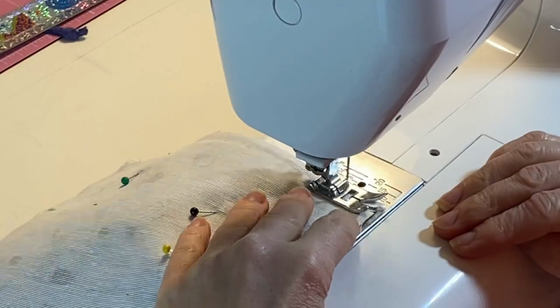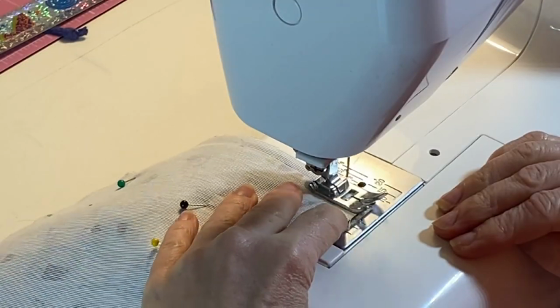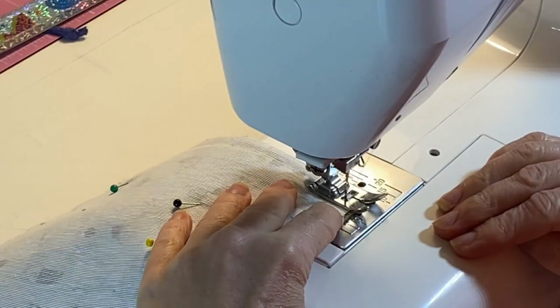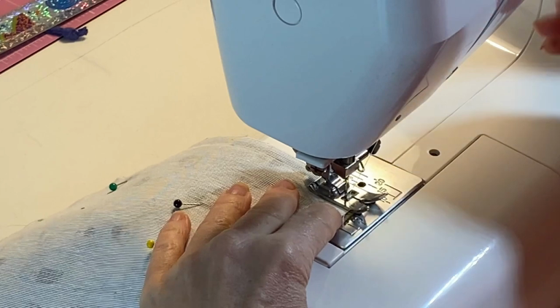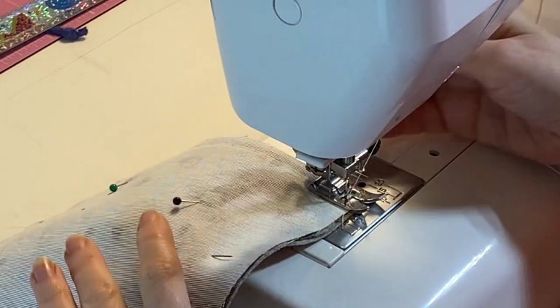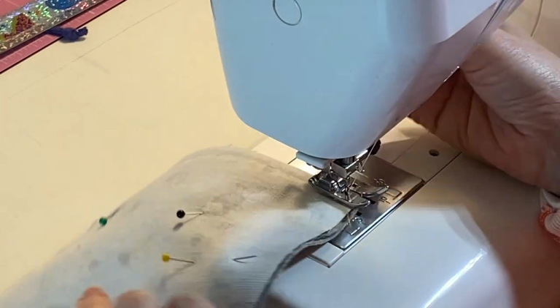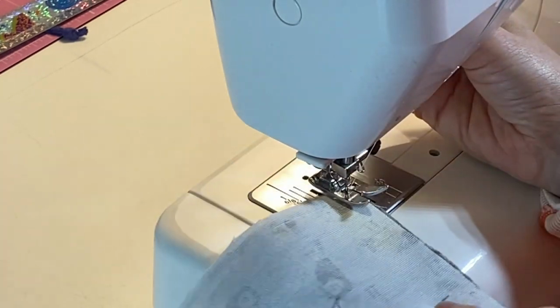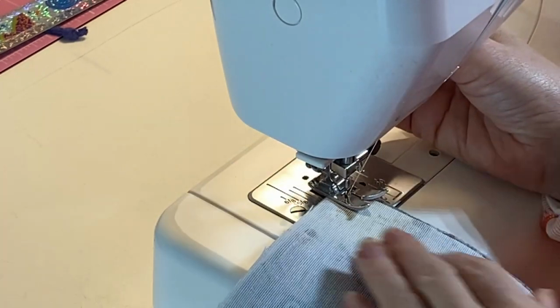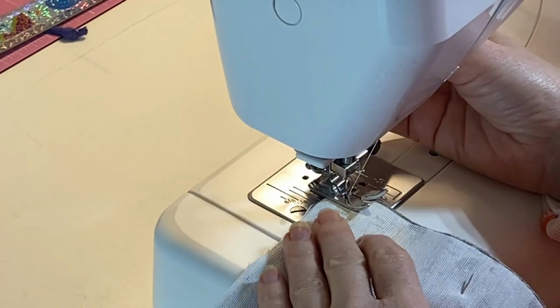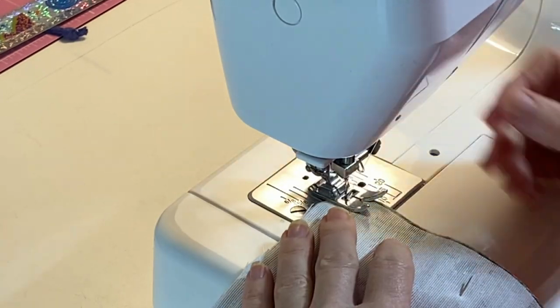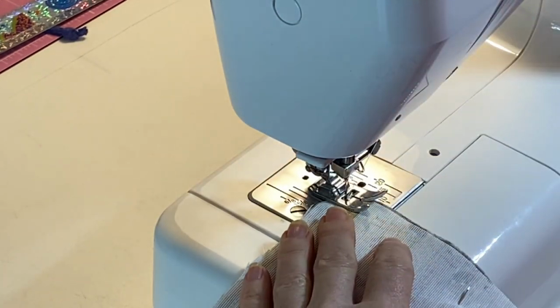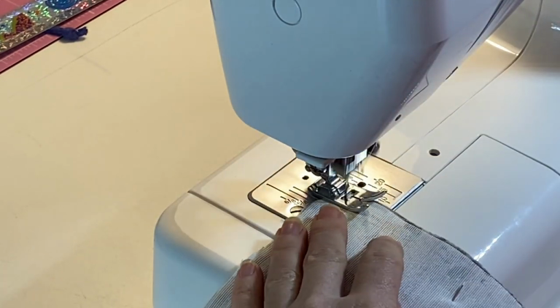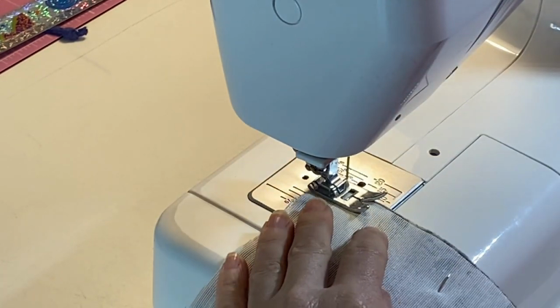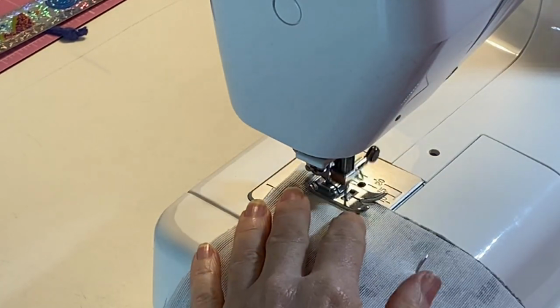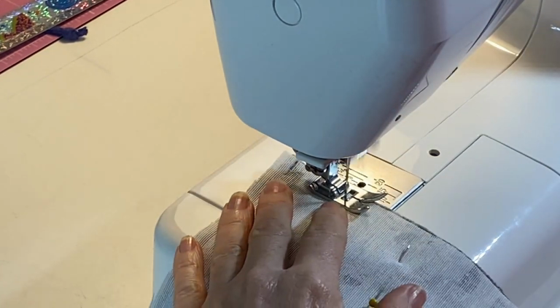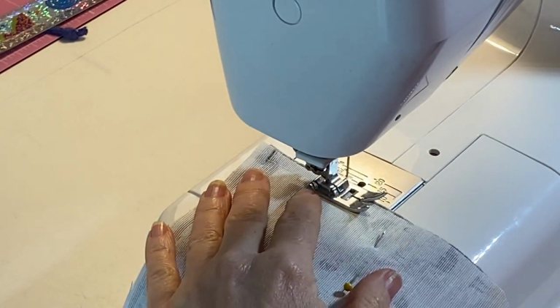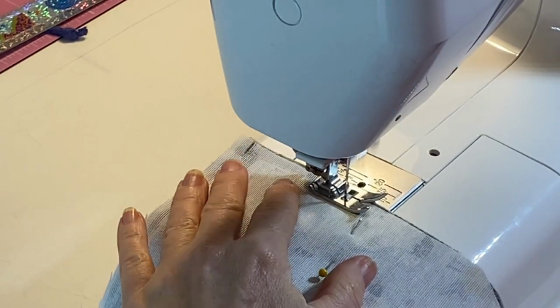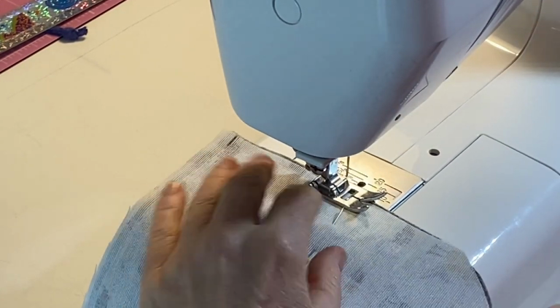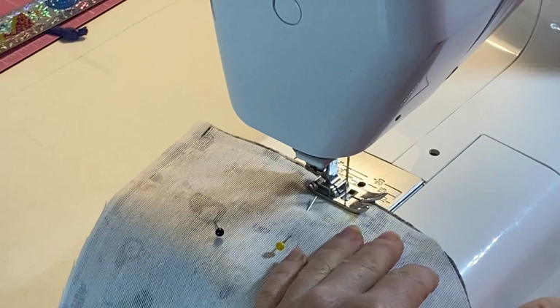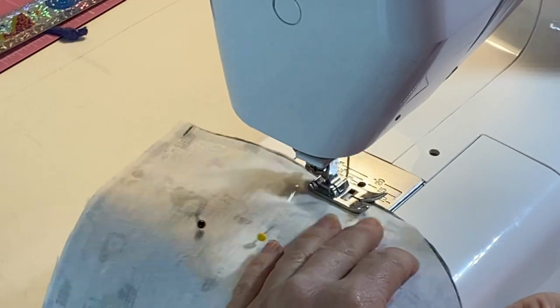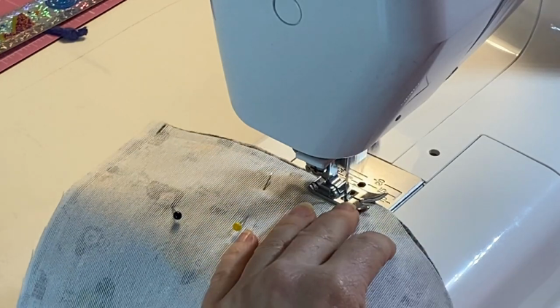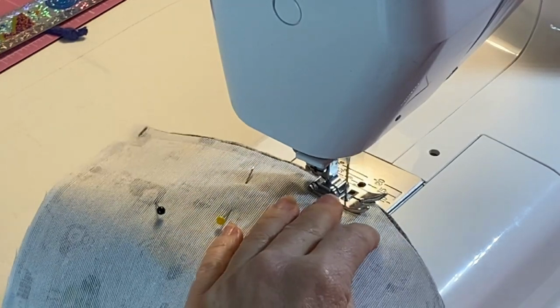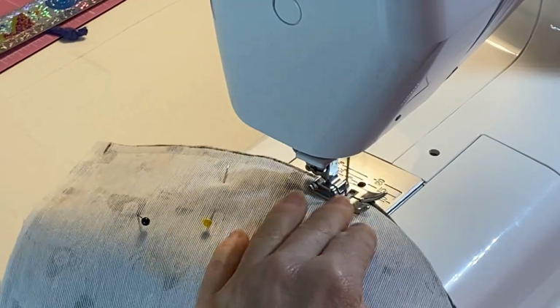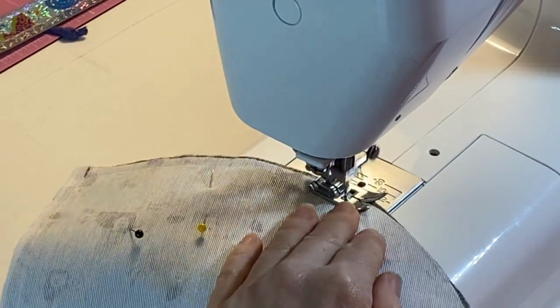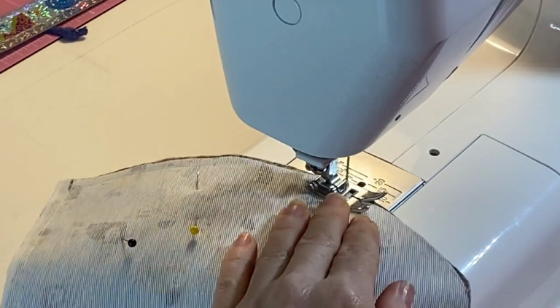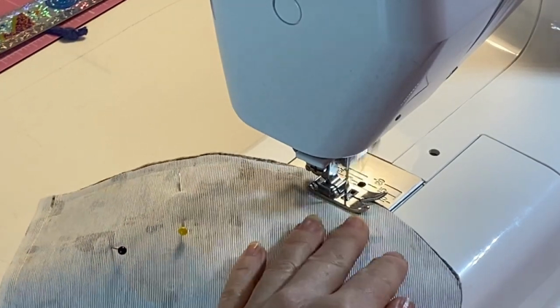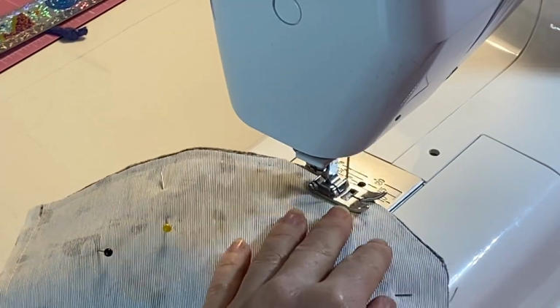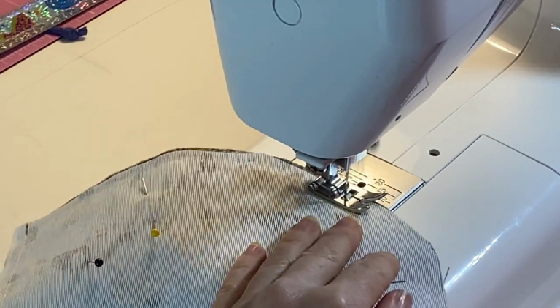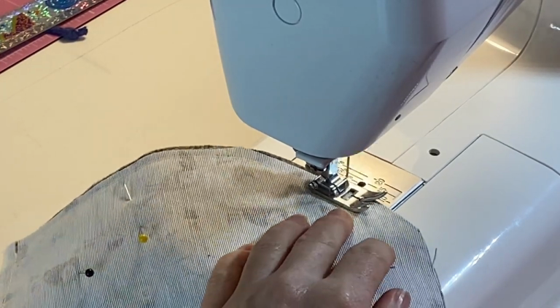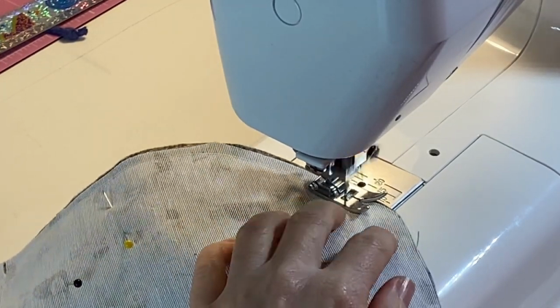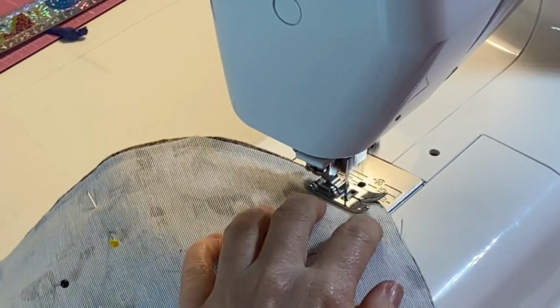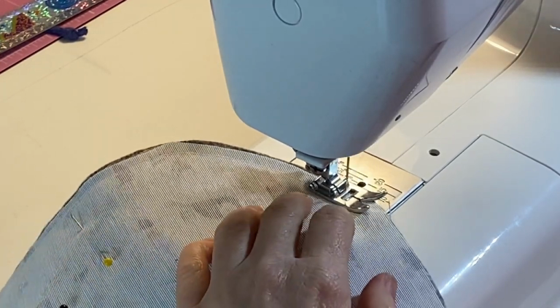From the first mark point, sew right round to the second mark point. Remember to reverse stitch at the beginning and end to secure your stitches in place. Snip away any loose threads.